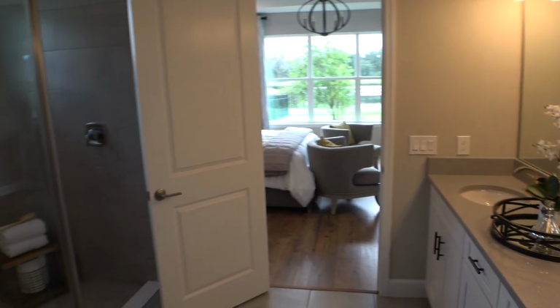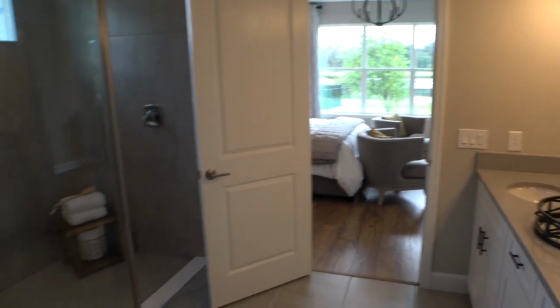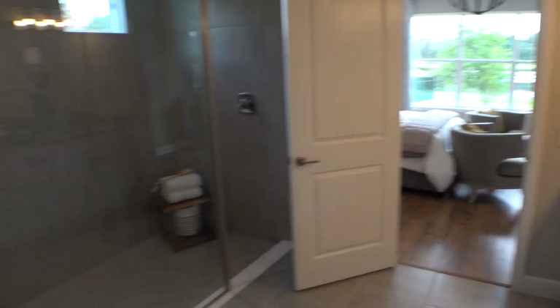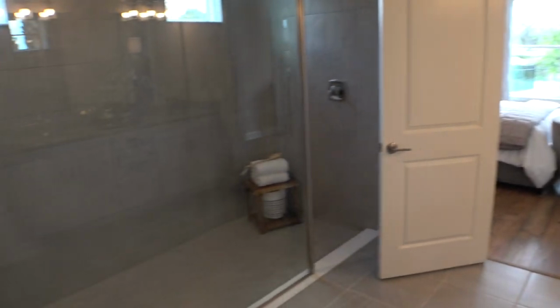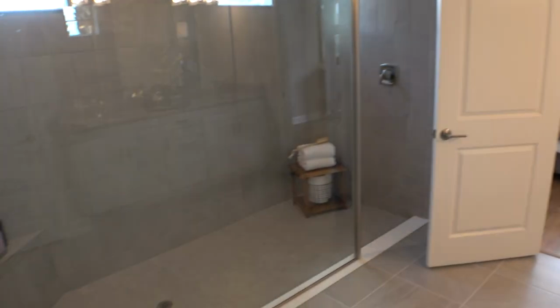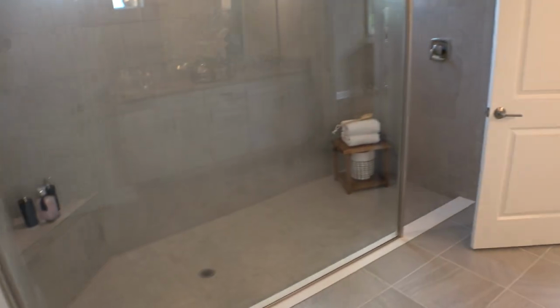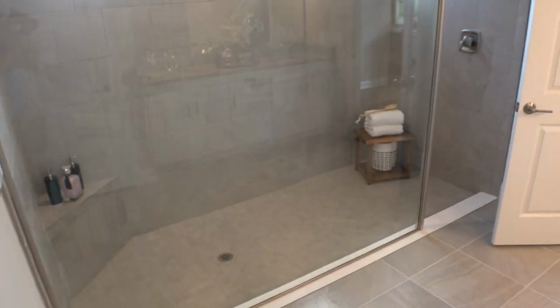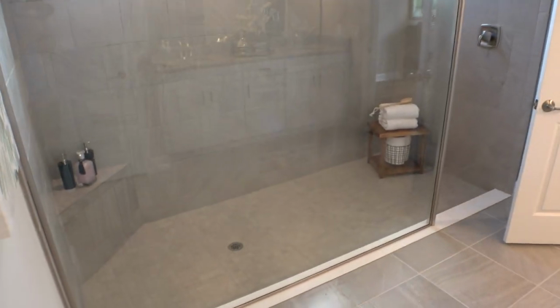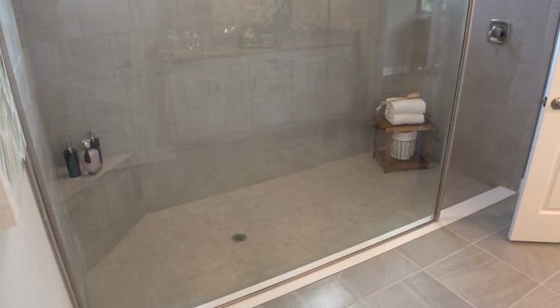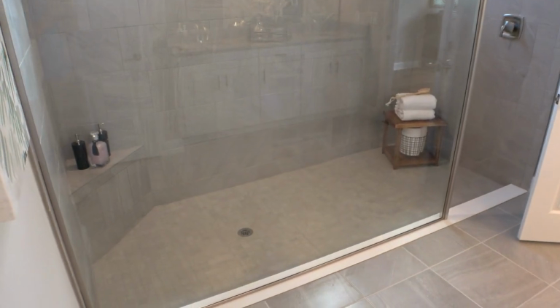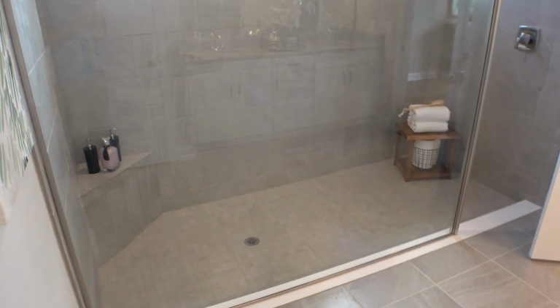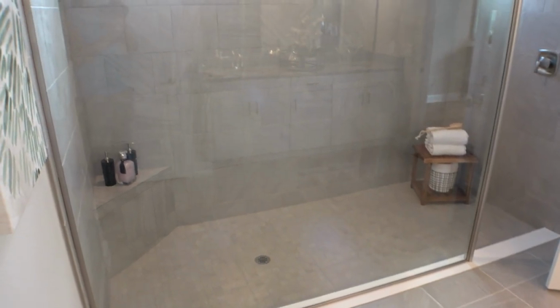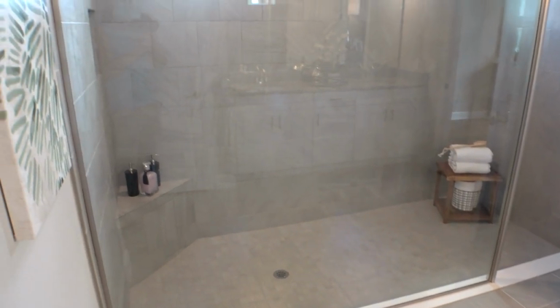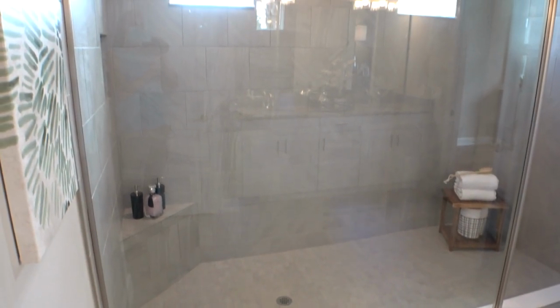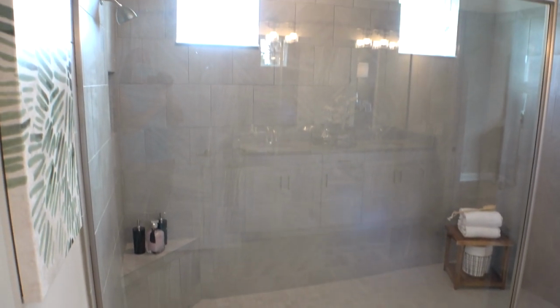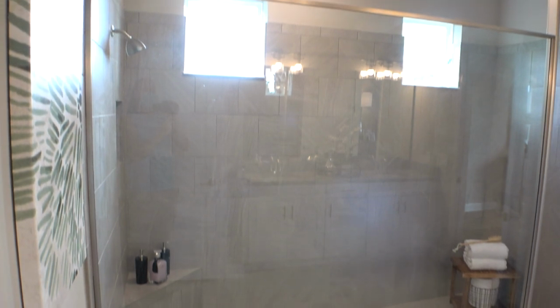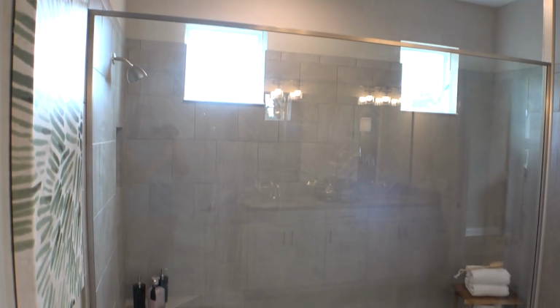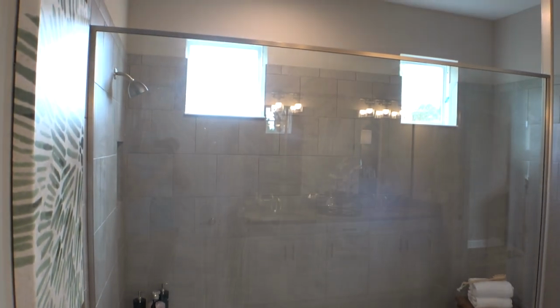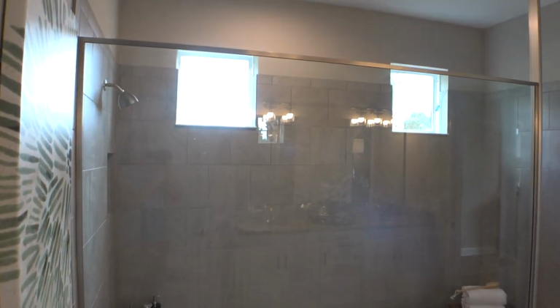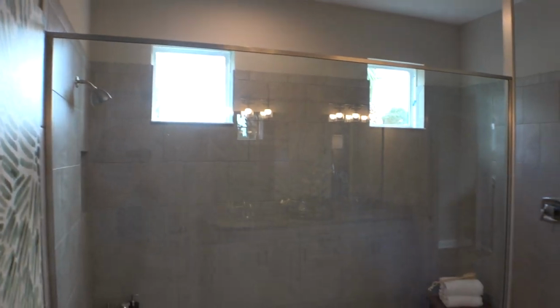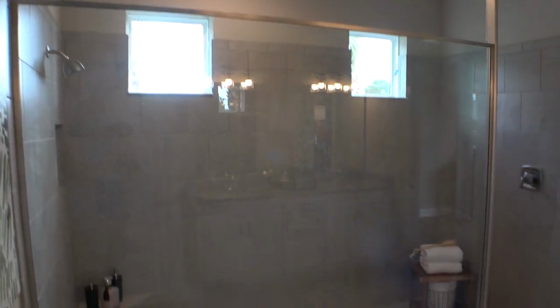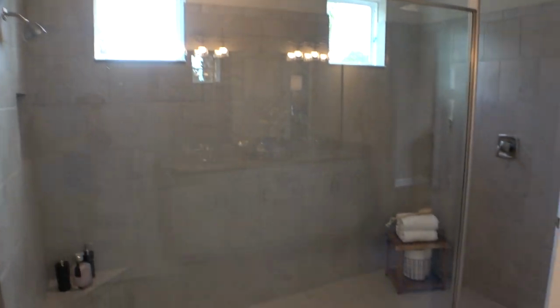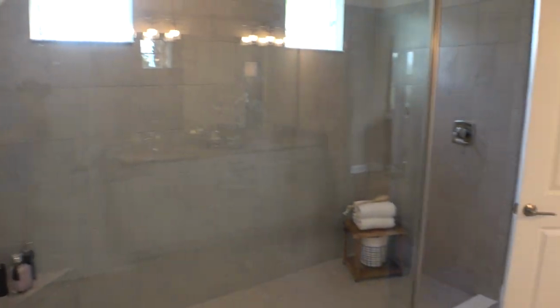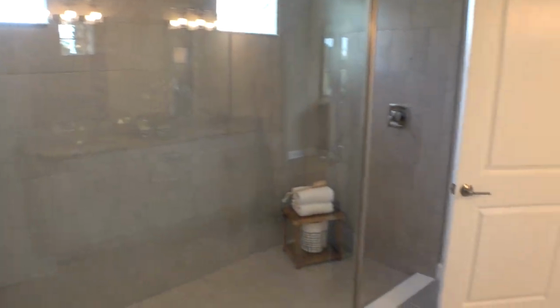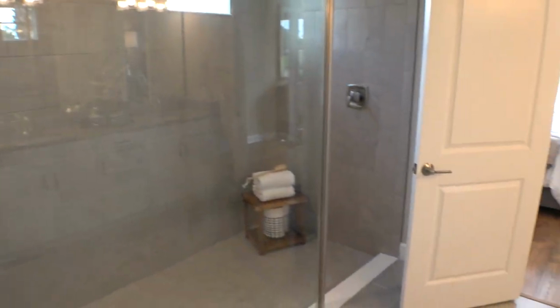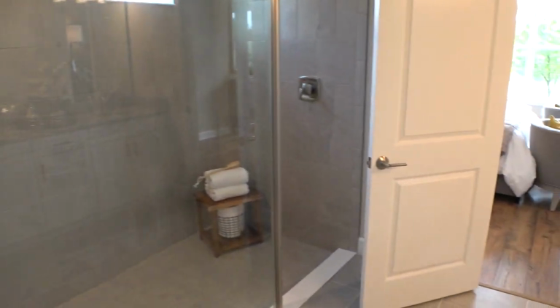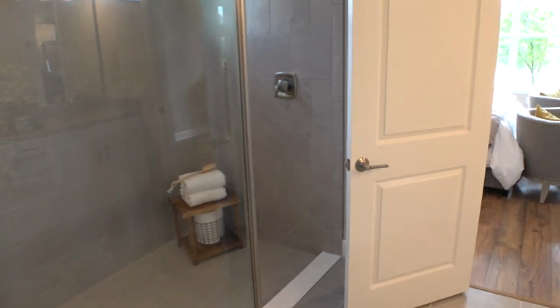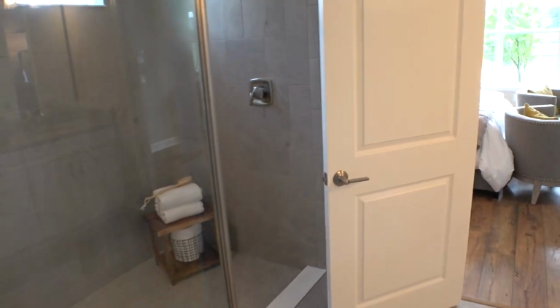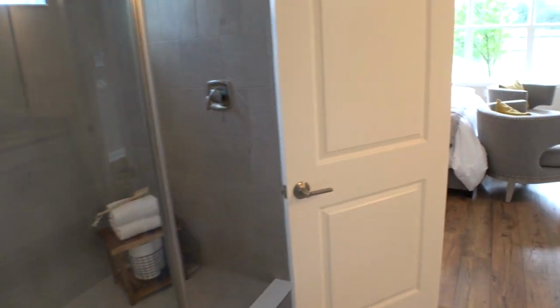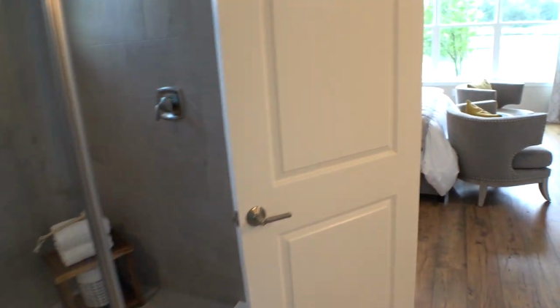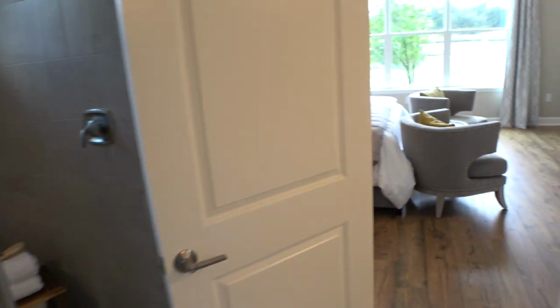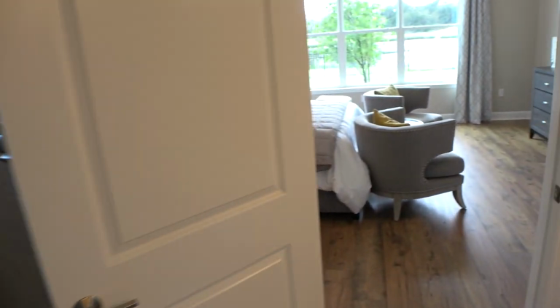Let's check out this shower. Look at that shower — fantastic!